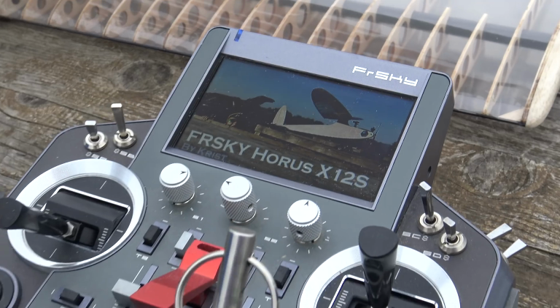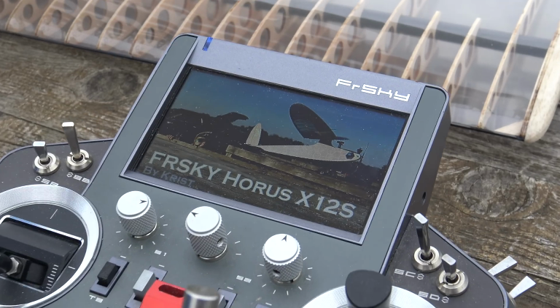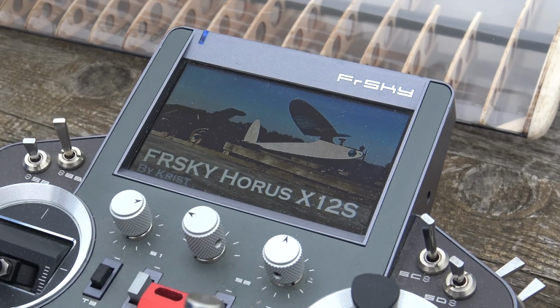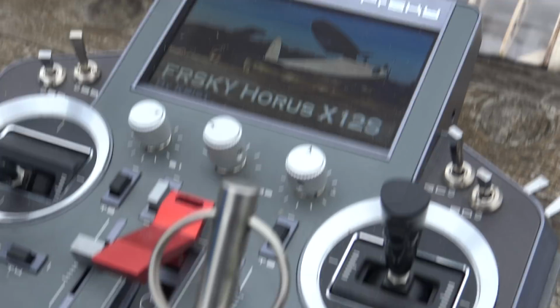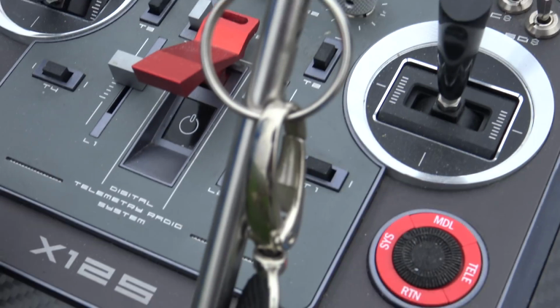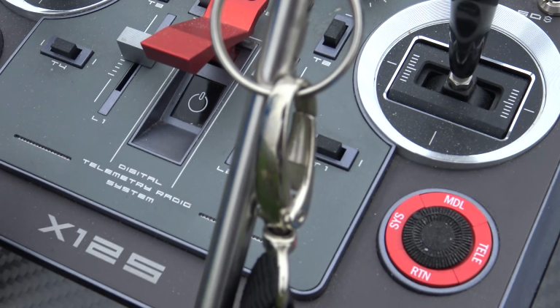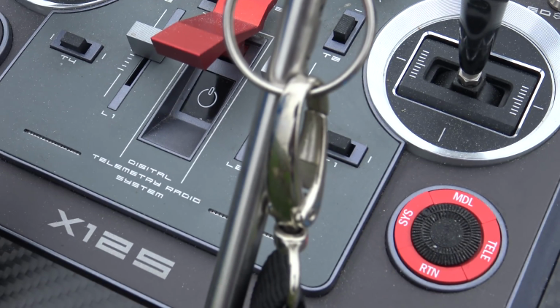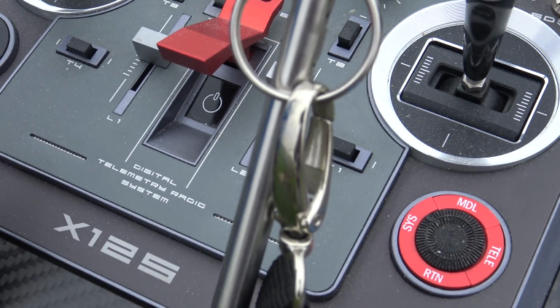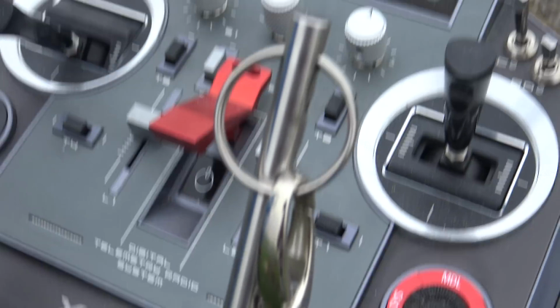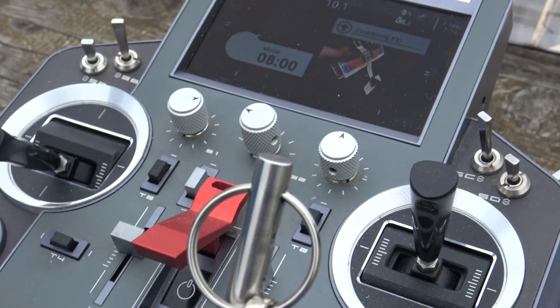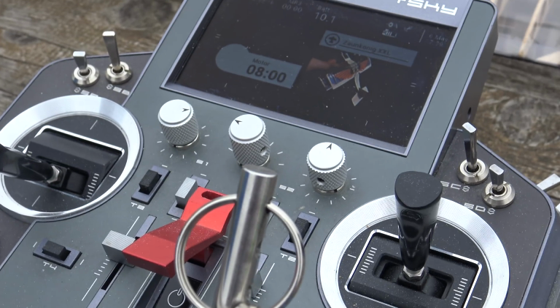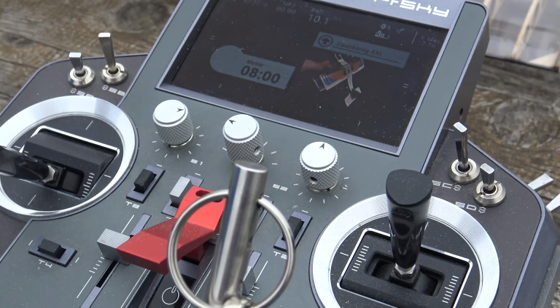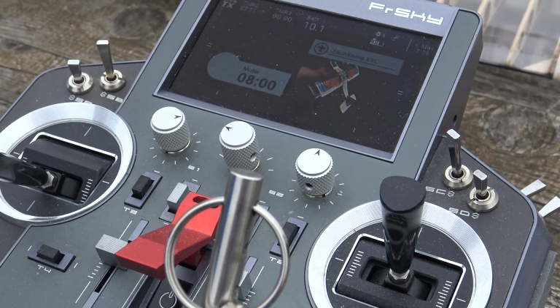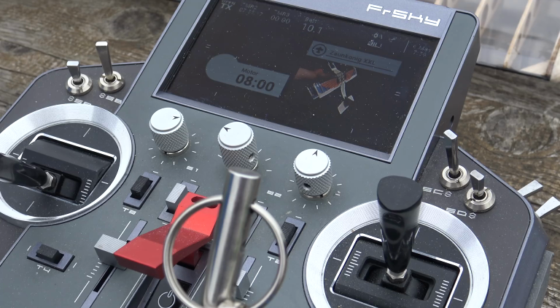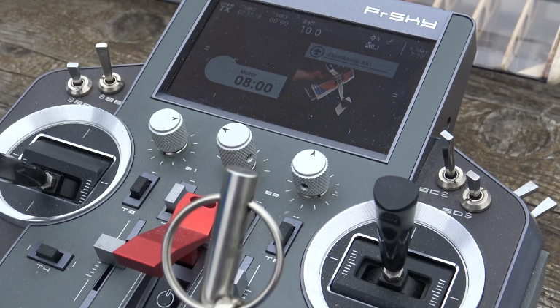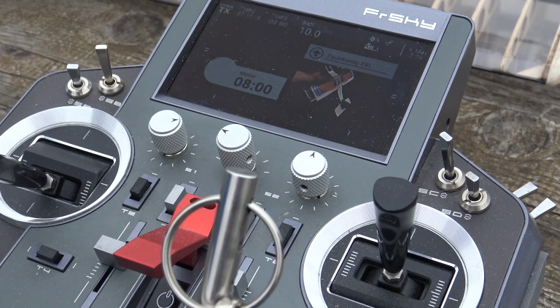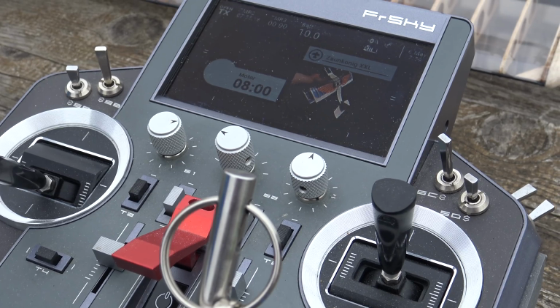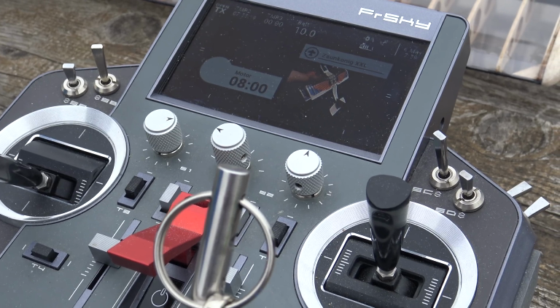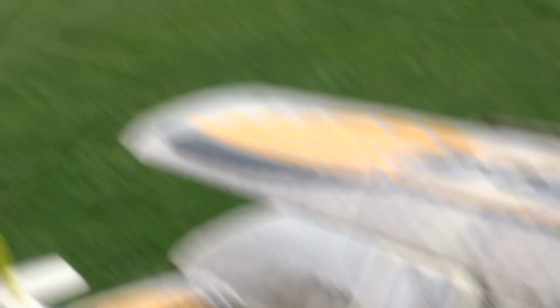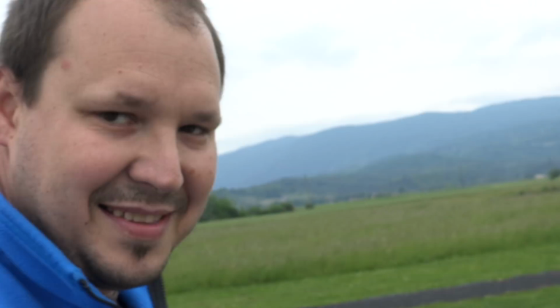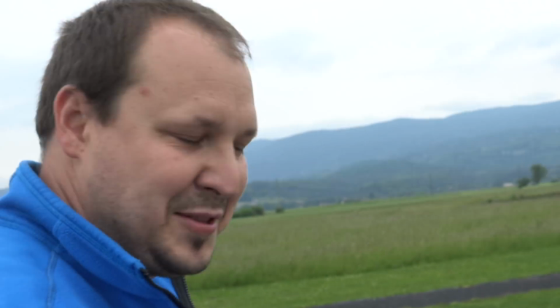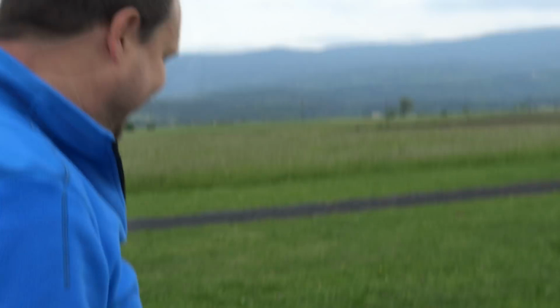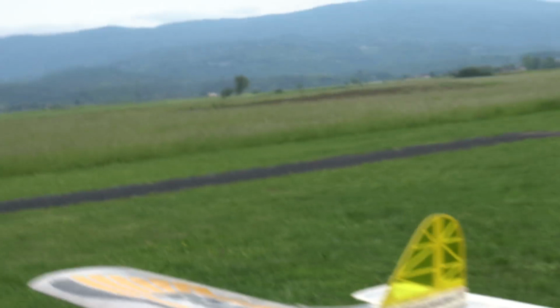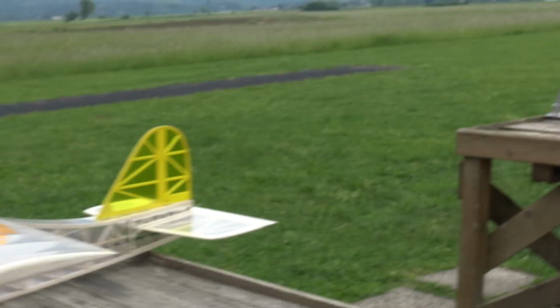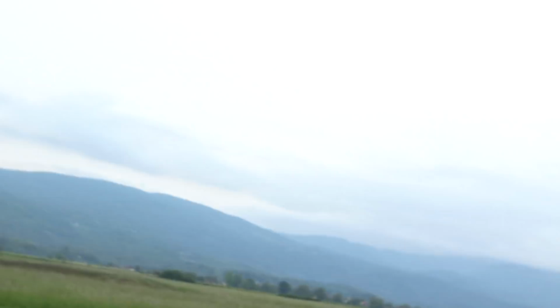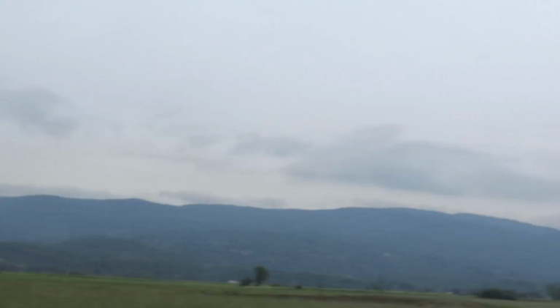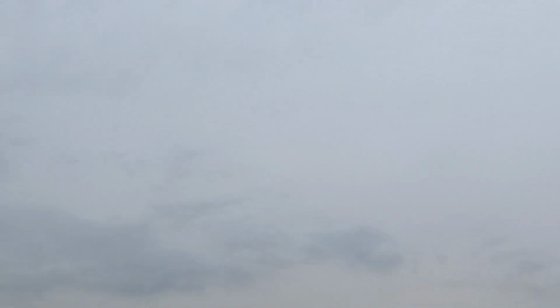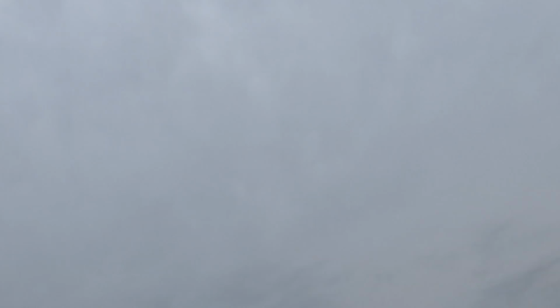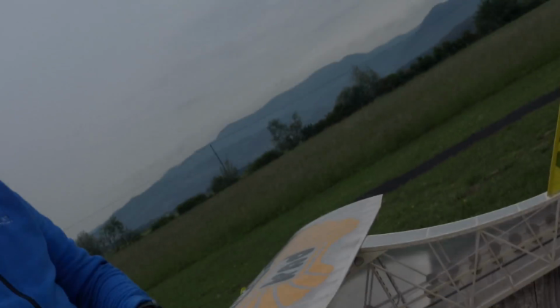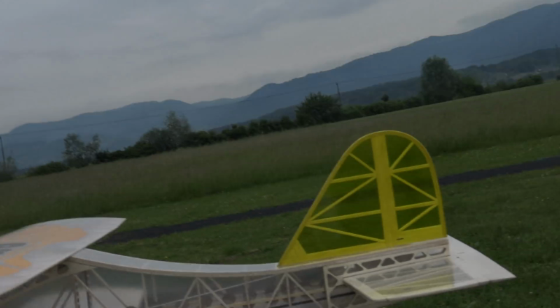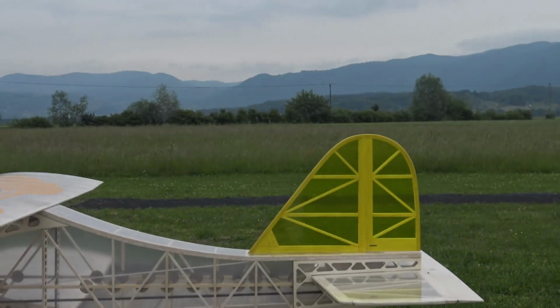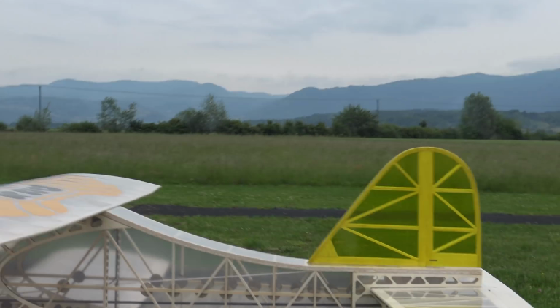Welcome back, Captain Crist. Throttle cut on. Flight mode start. So this is it? This is it. Captain Cristian! What do we have today?